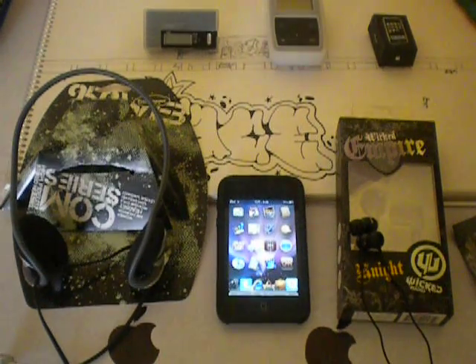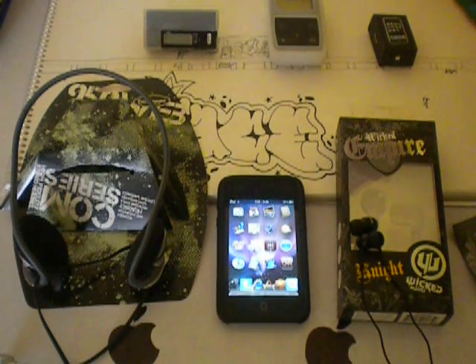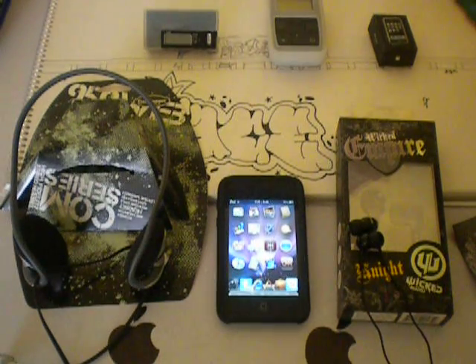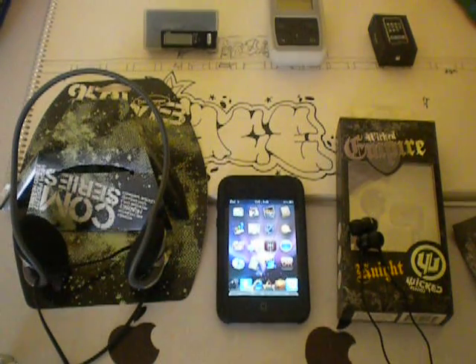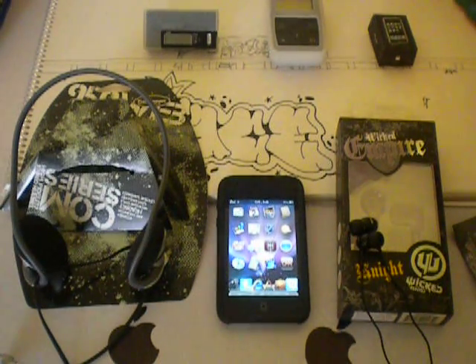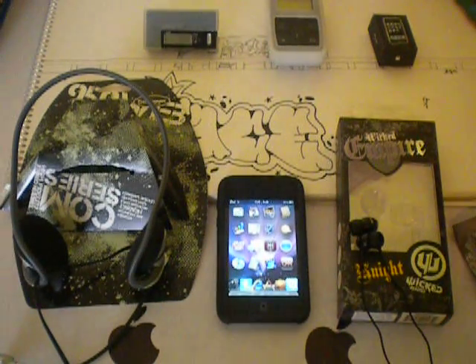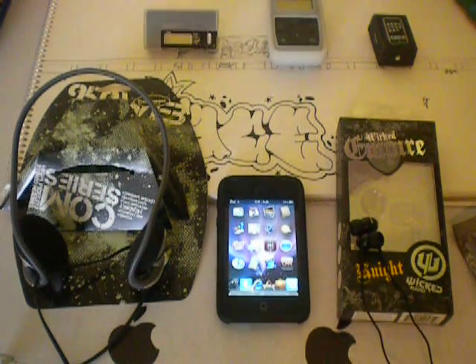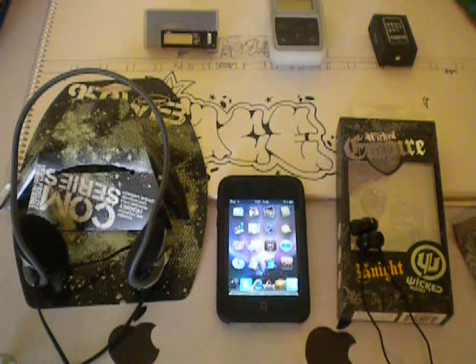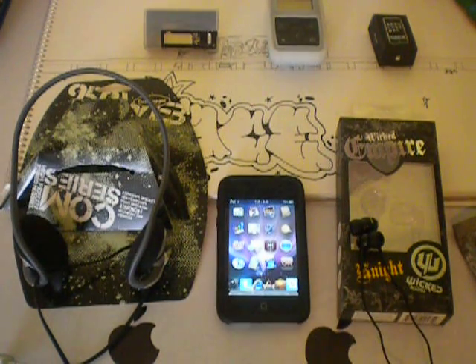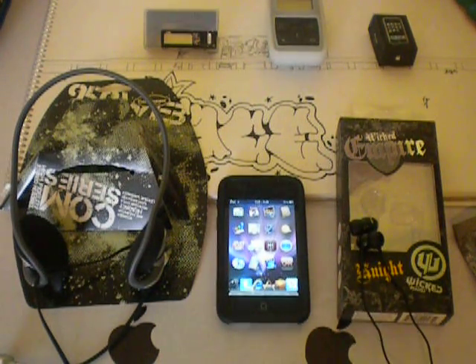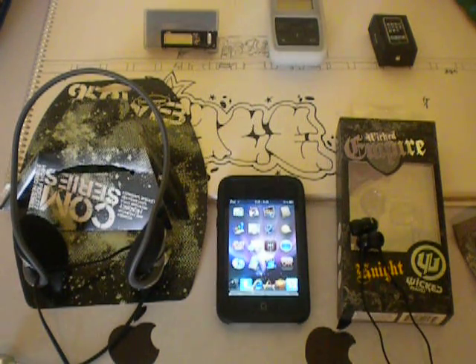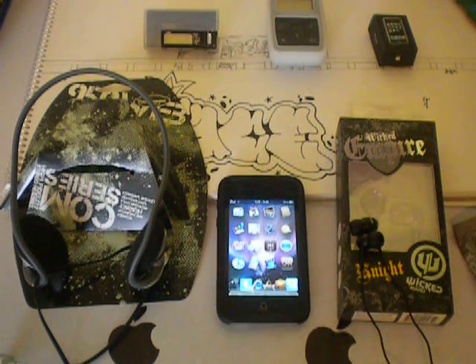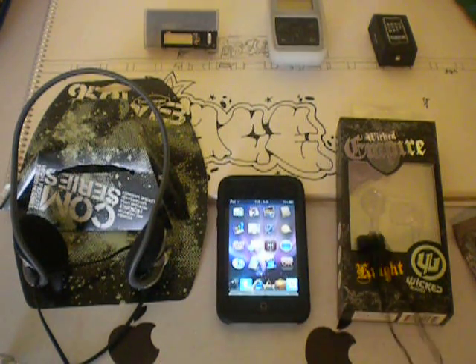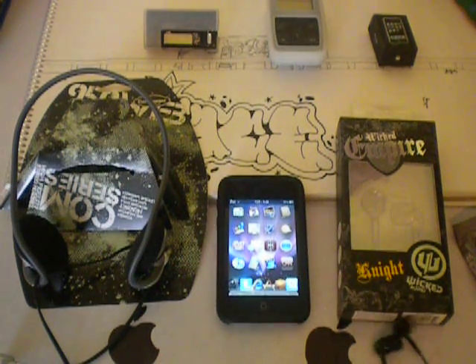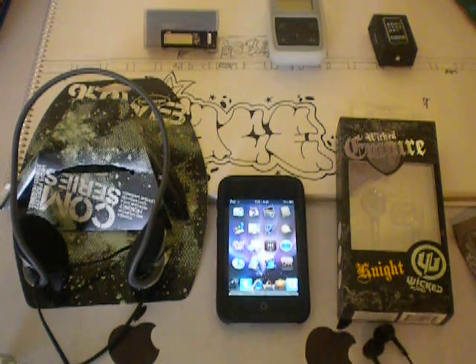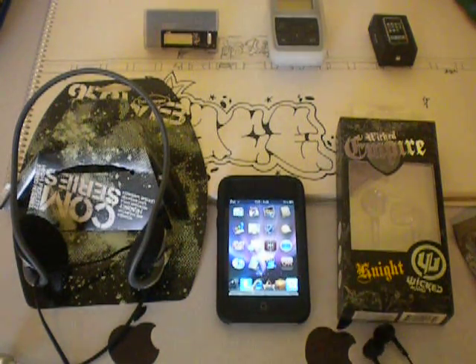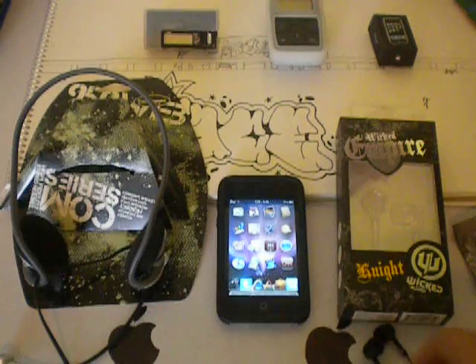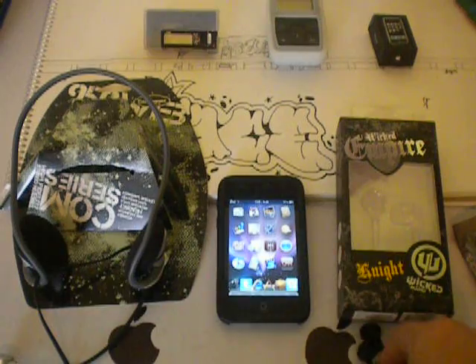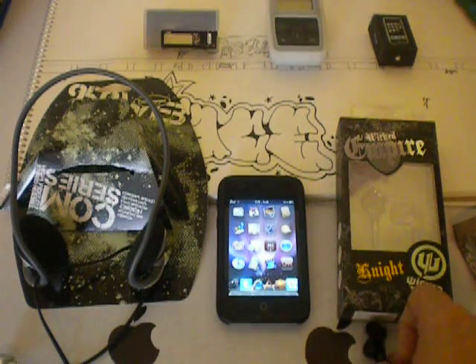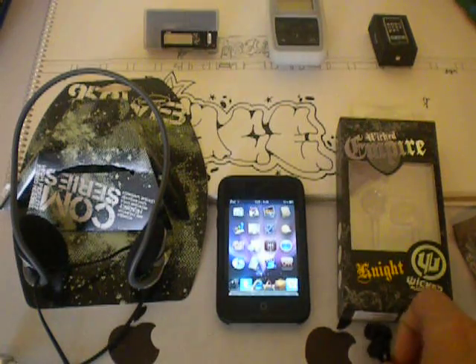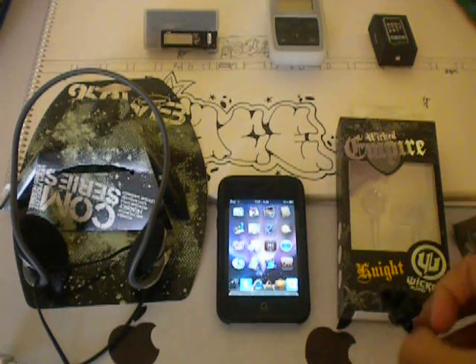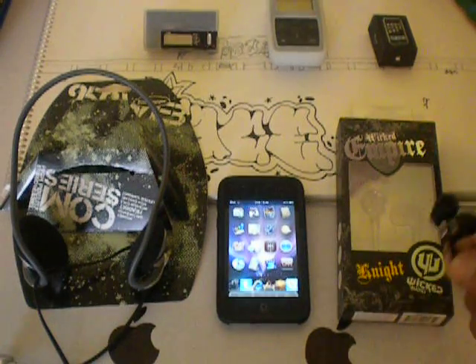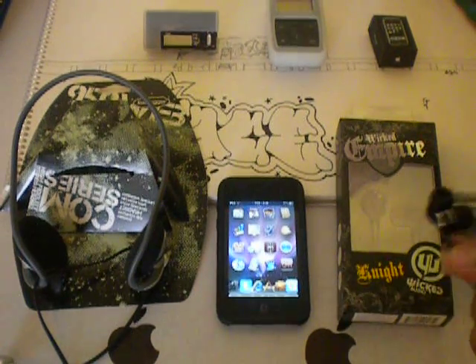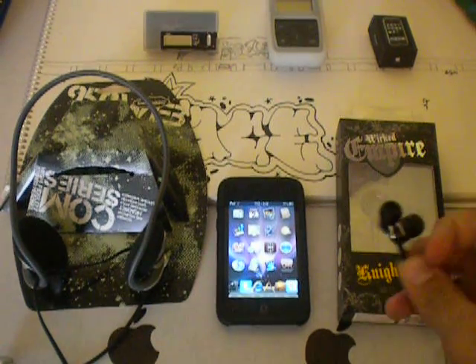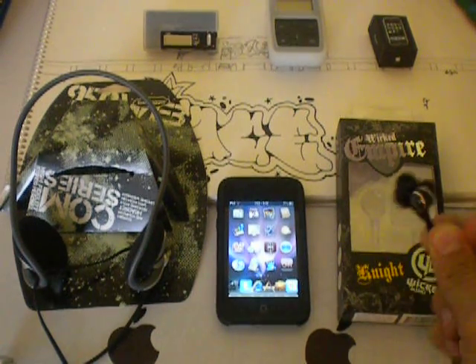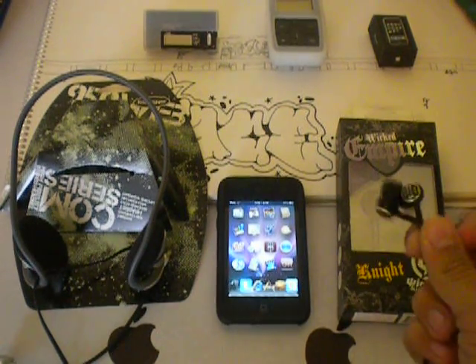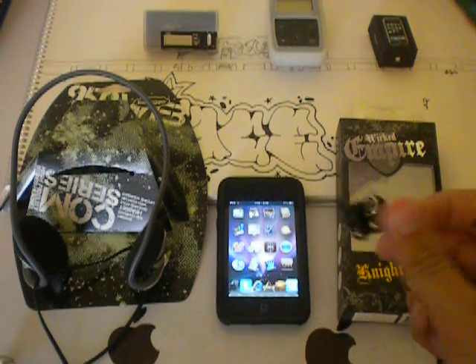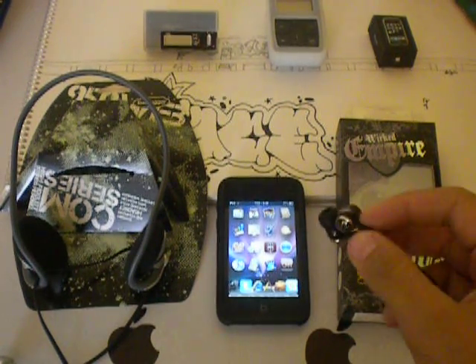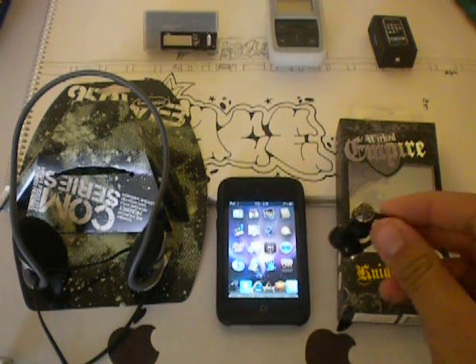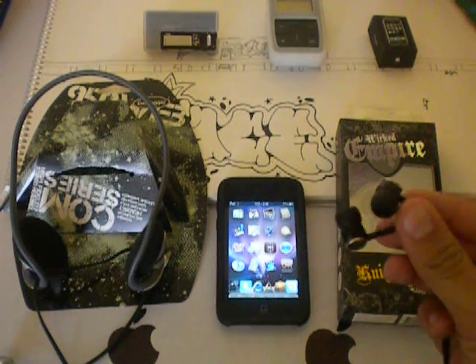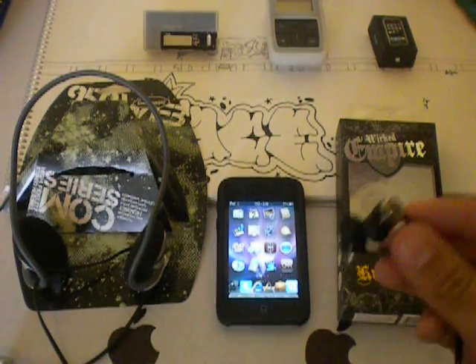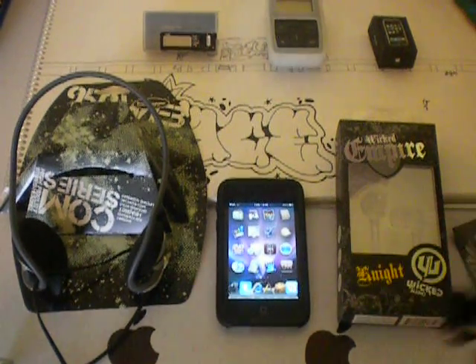What is up guys, it is 33Shadow here. Just got my review here sent to me from Empire Brands — some headphones. Just going to start off with the wicked headphones.